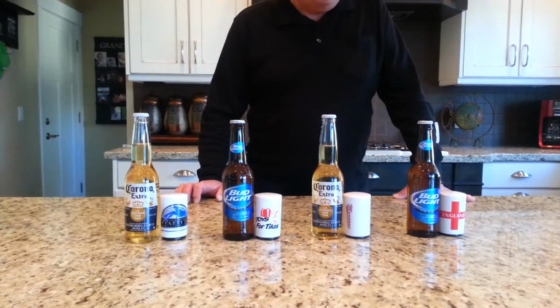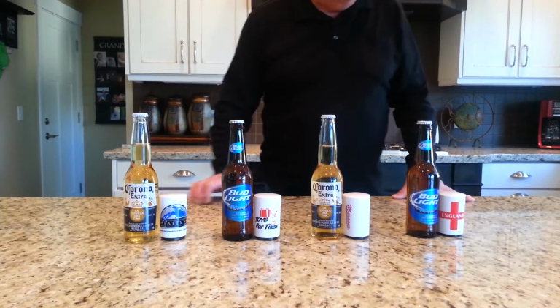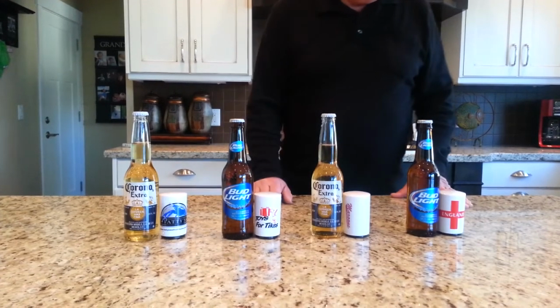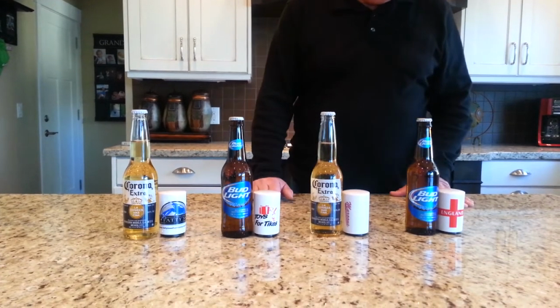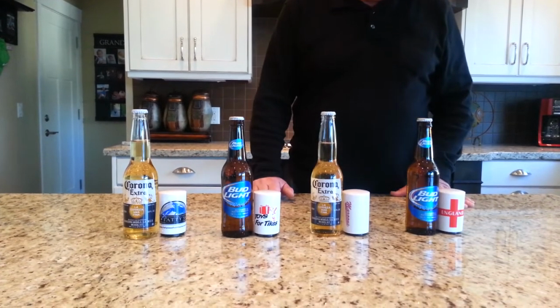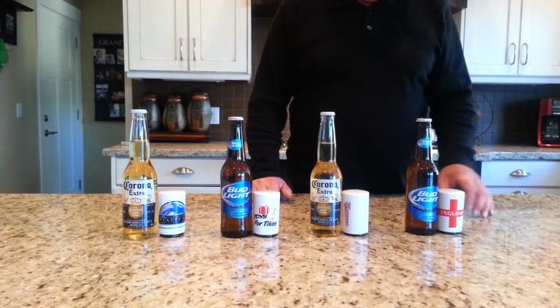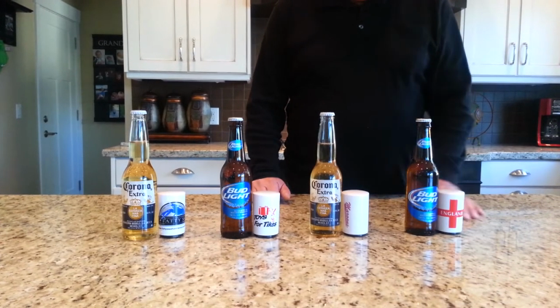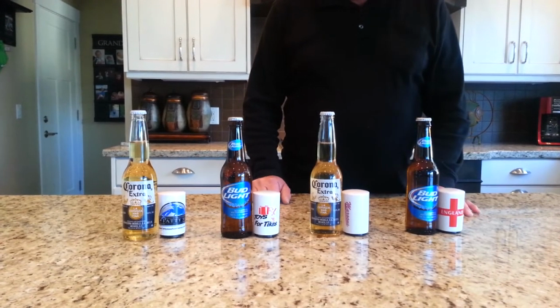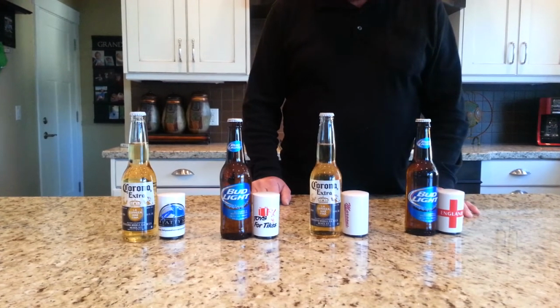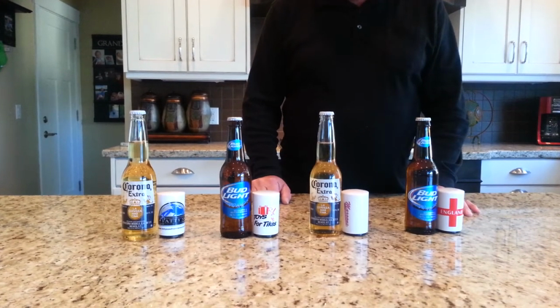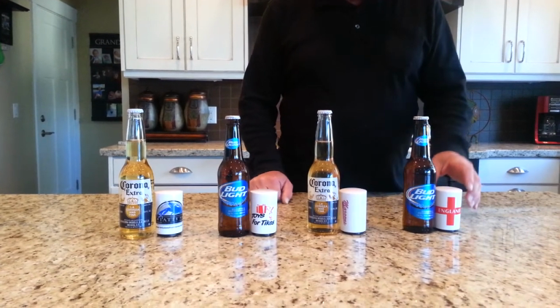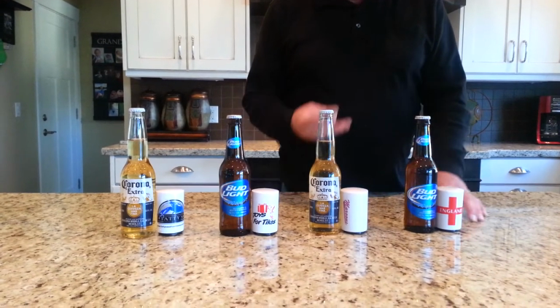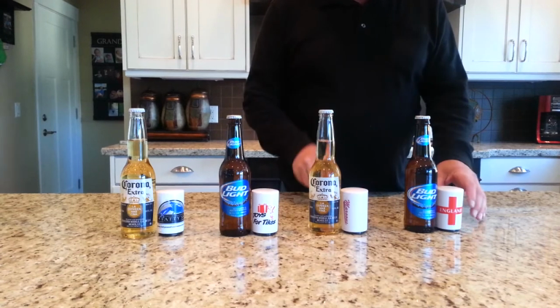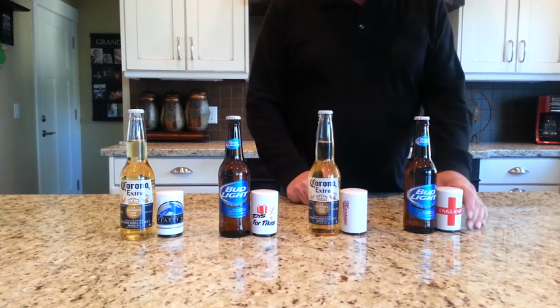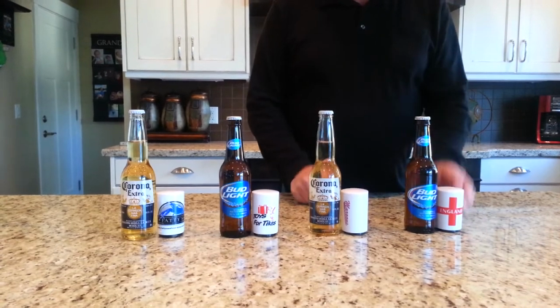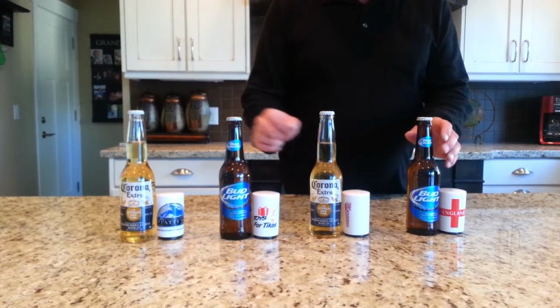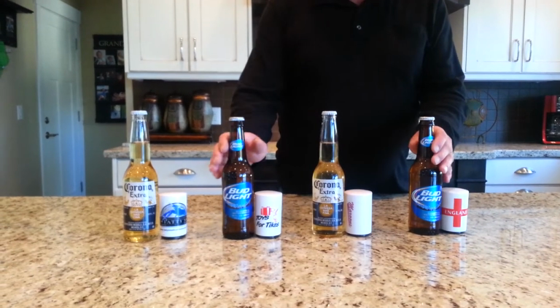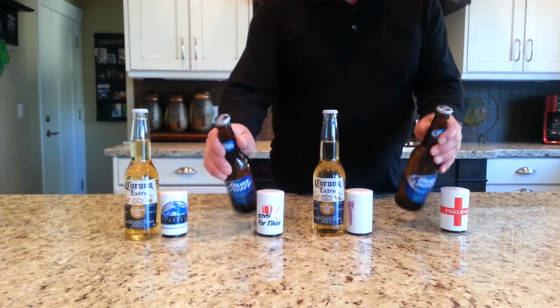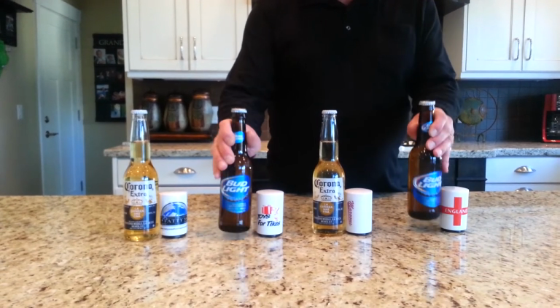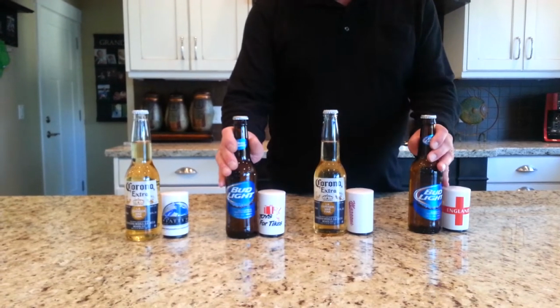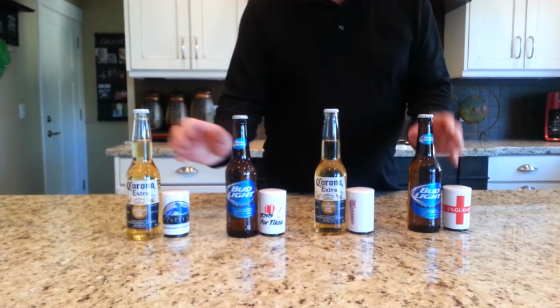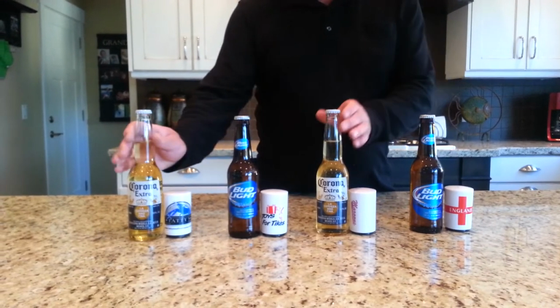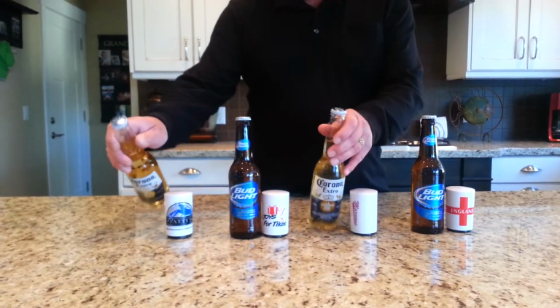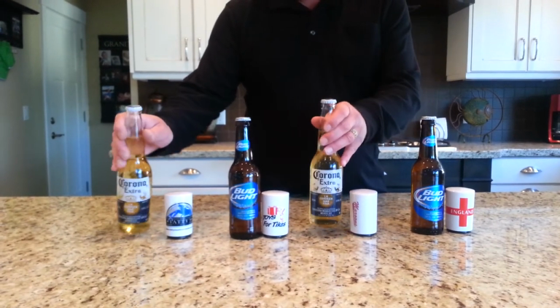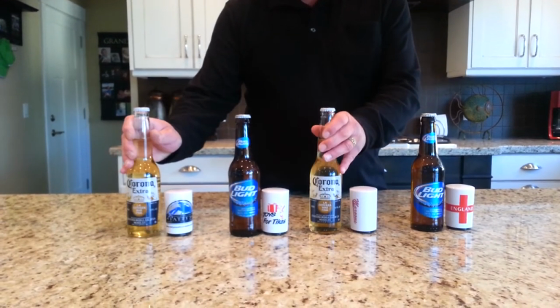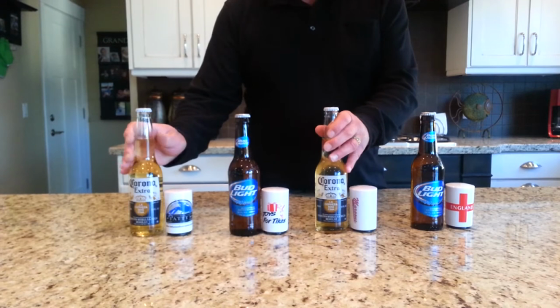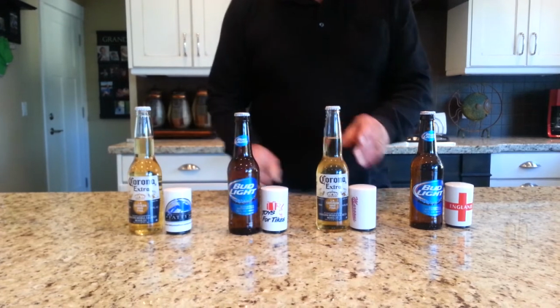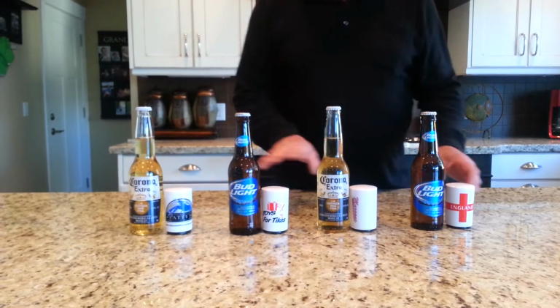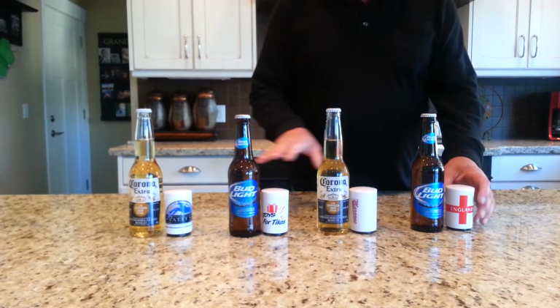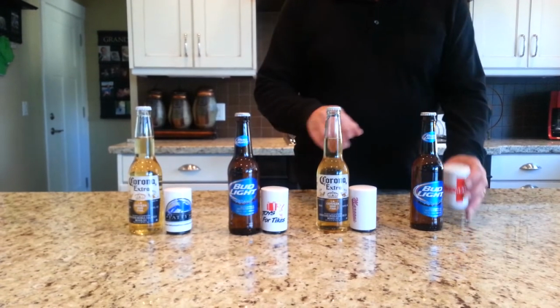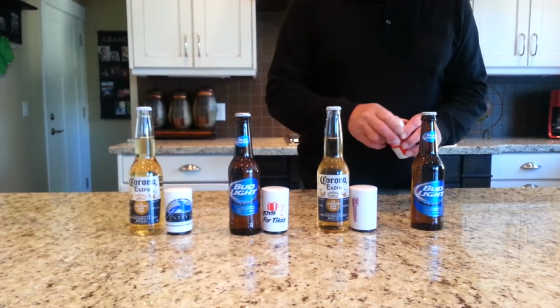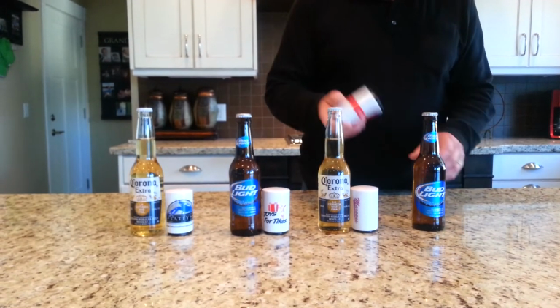Hi, this is Mike, Mike Top Off. Going to try out some beers and do three easy steps. We have two twists, two non-twists, four different openers, four different beers.